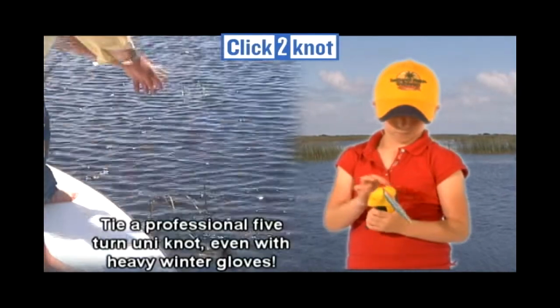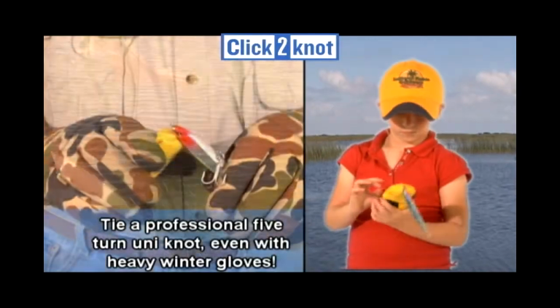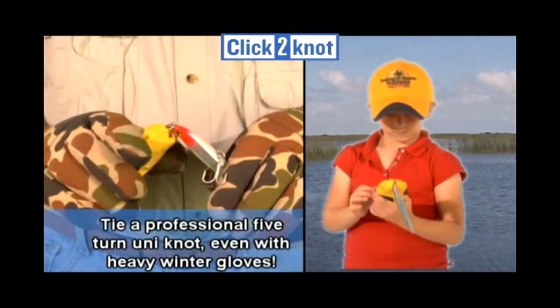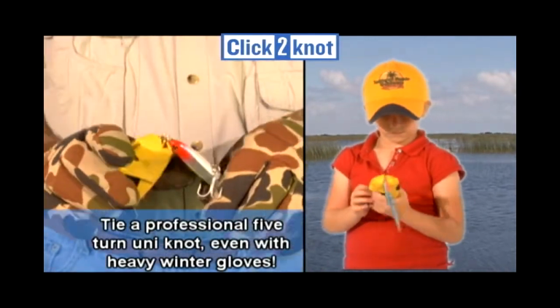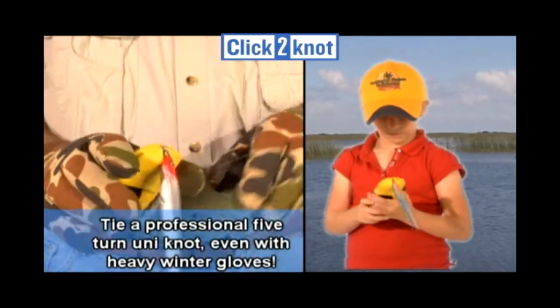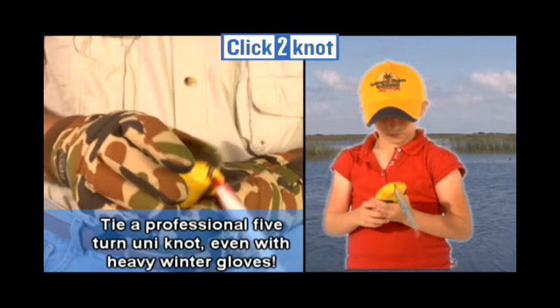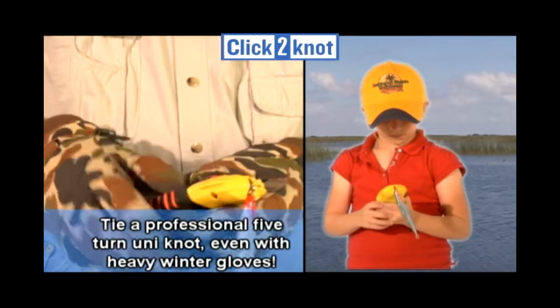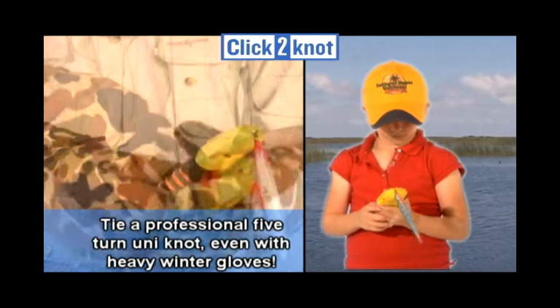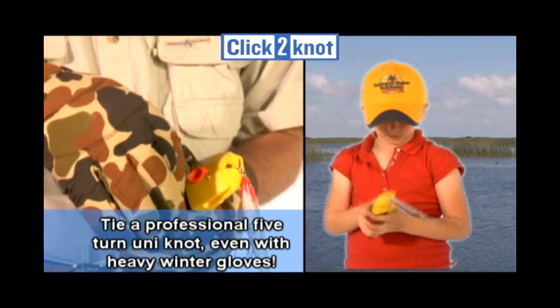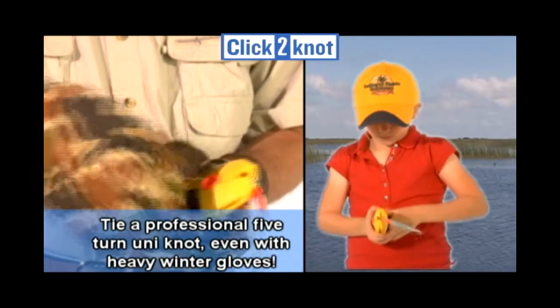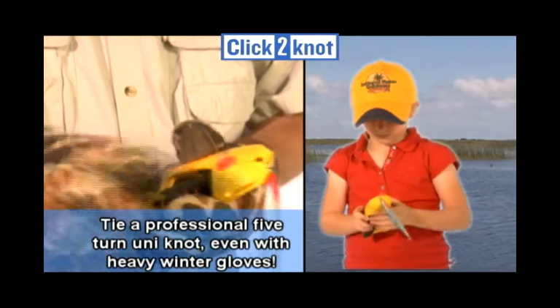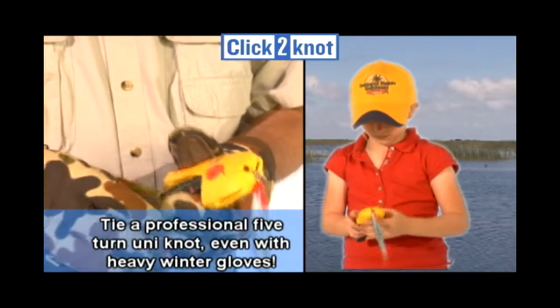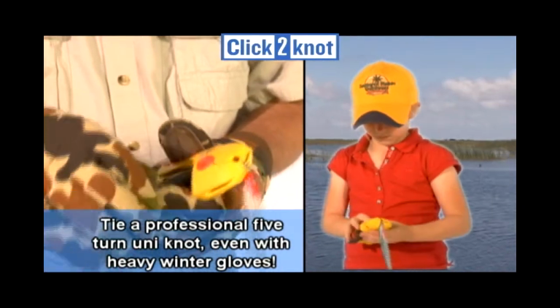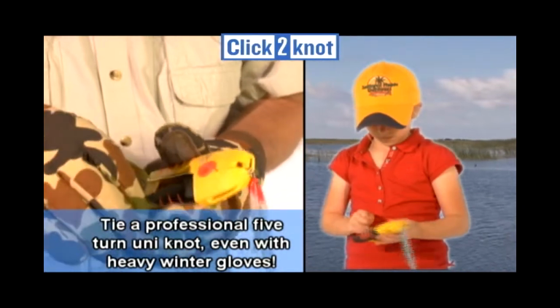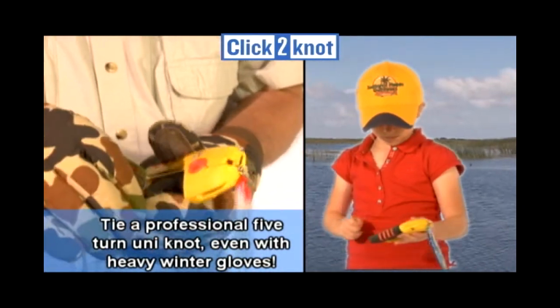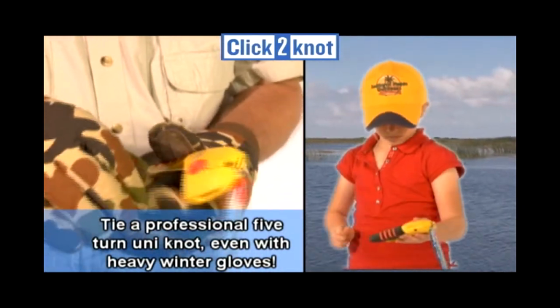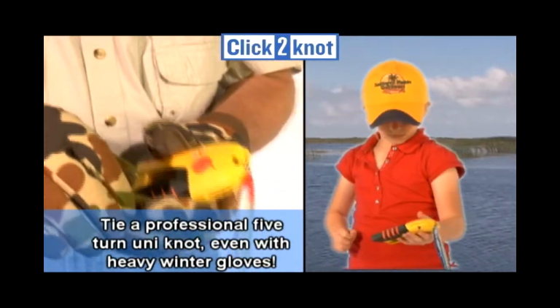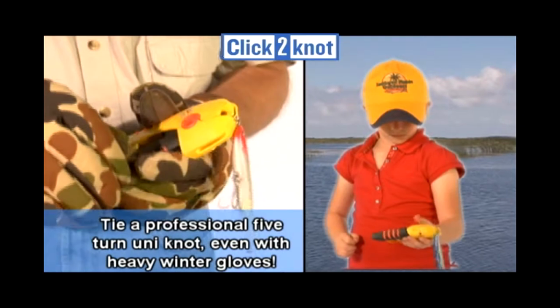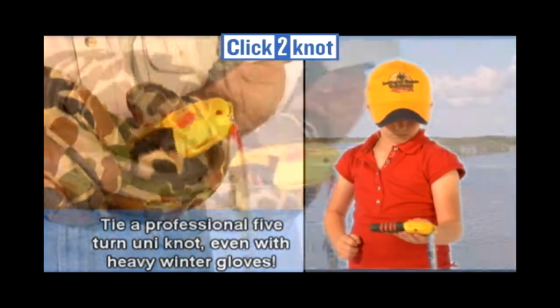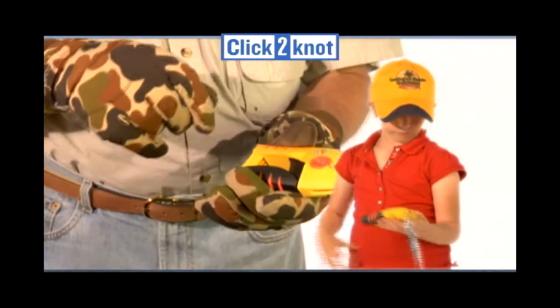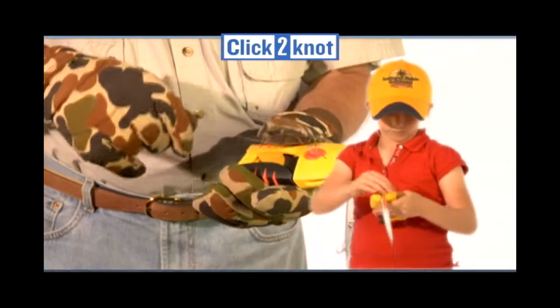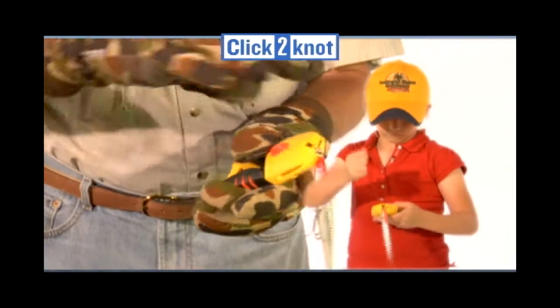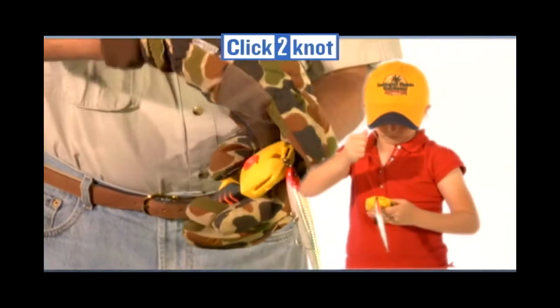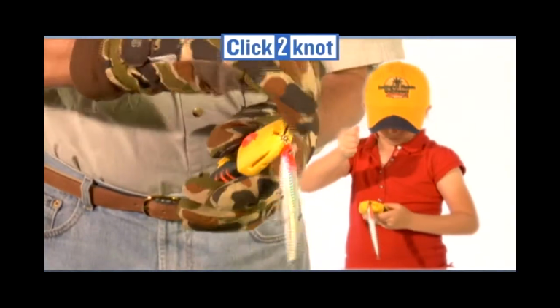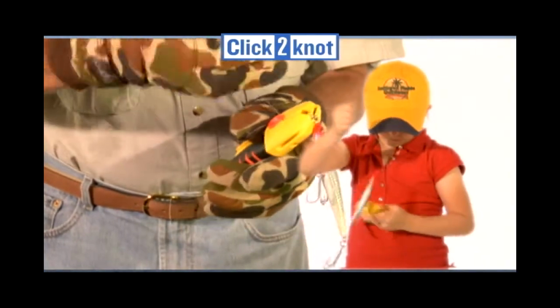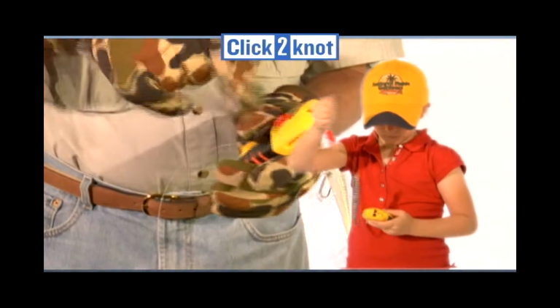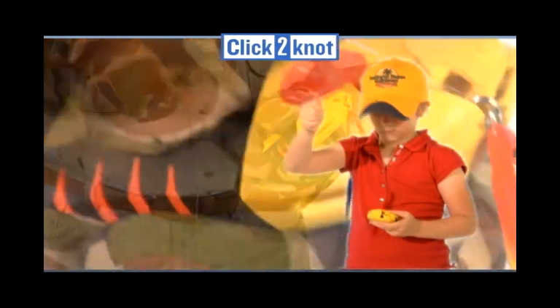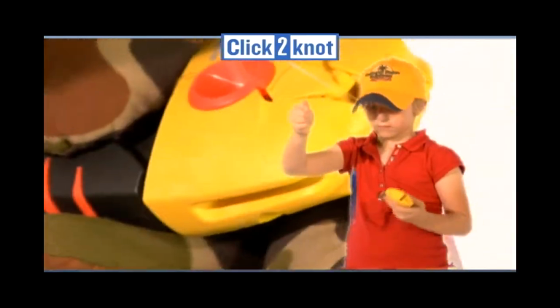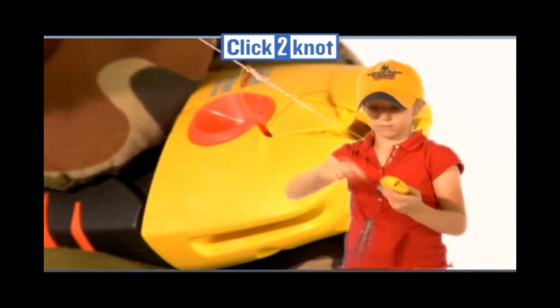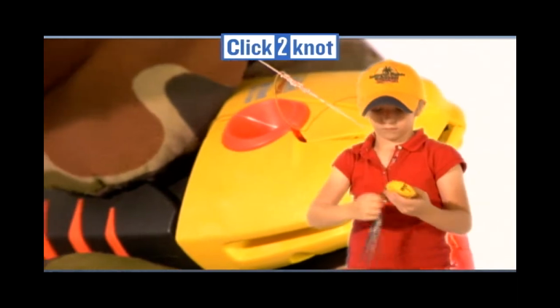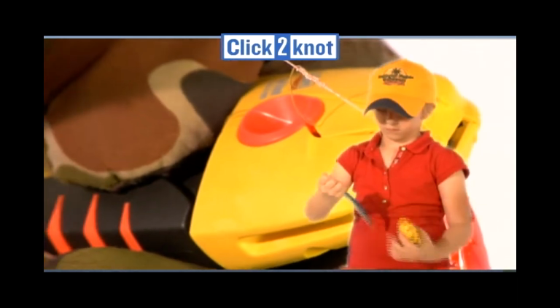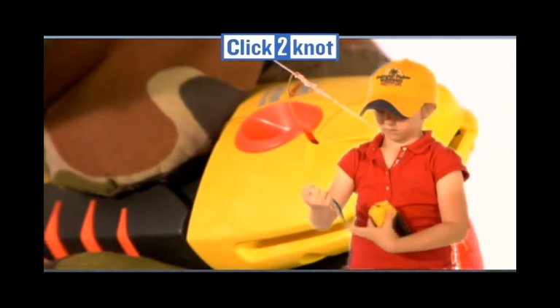Whether you're an experienced angler, or someone who may have eye or hand dexterity problems, a young child, or even someone who likes to fish in freezing weather conditions or at night,